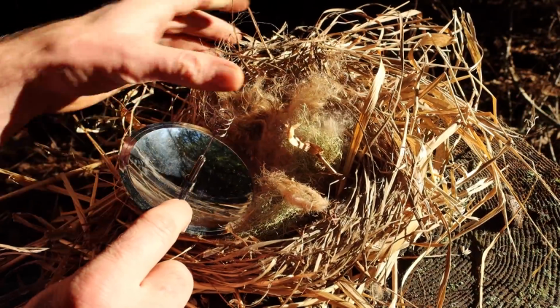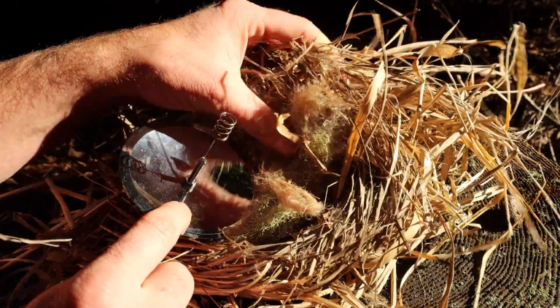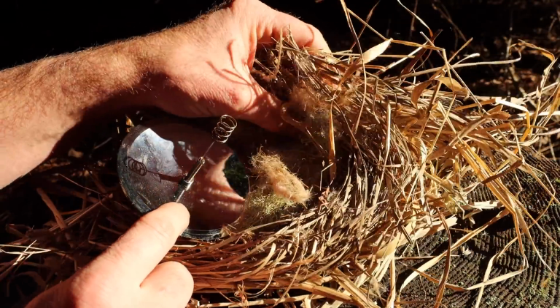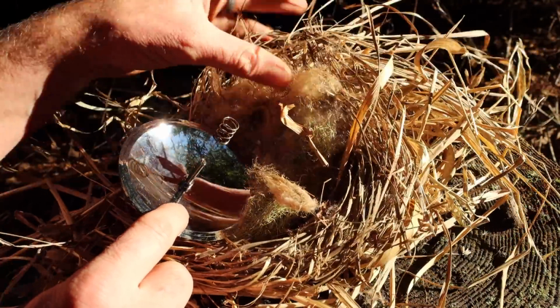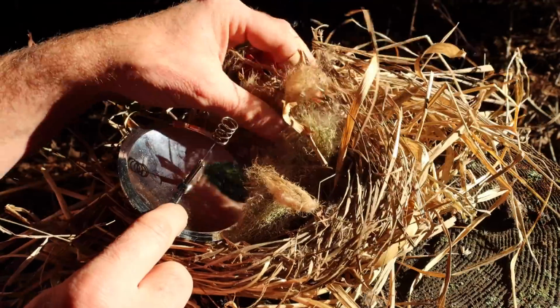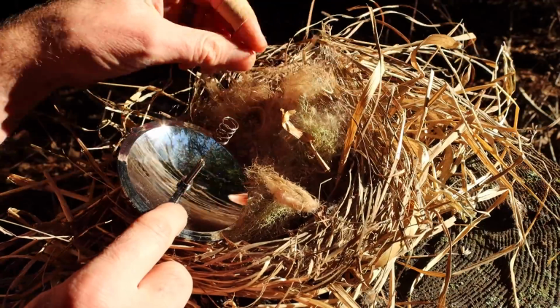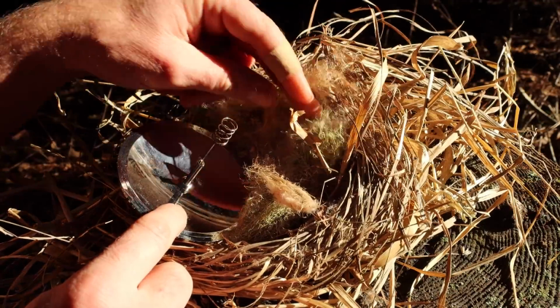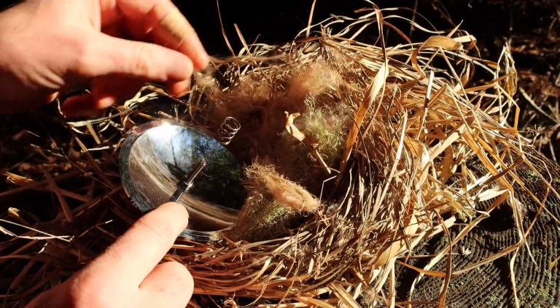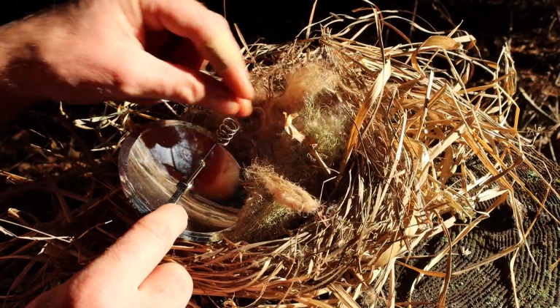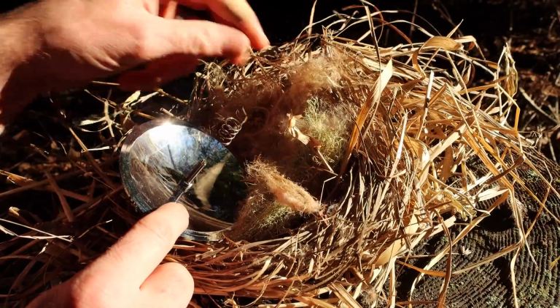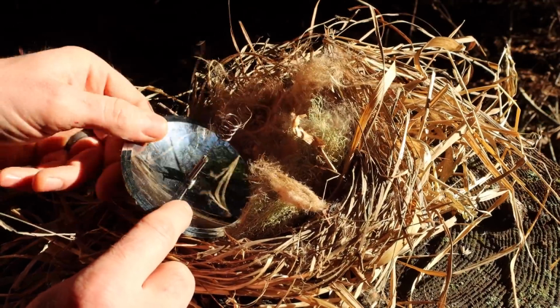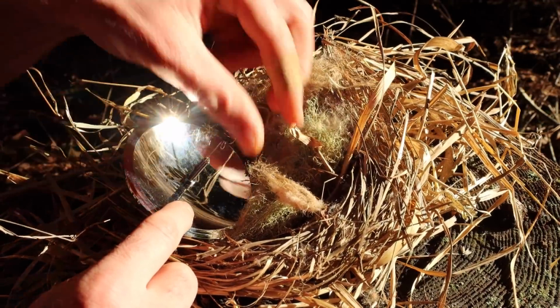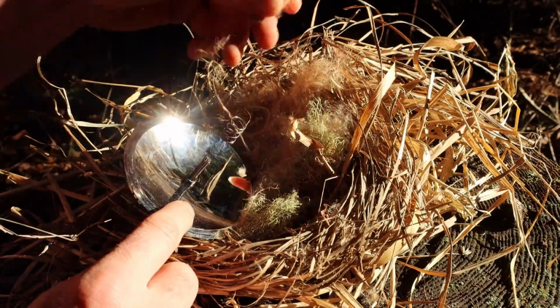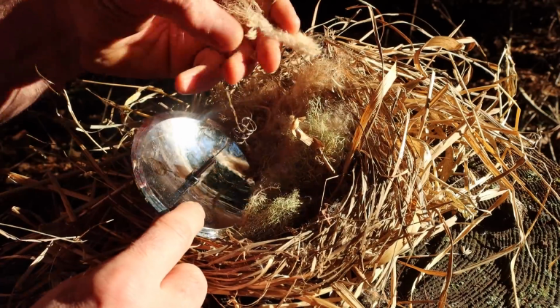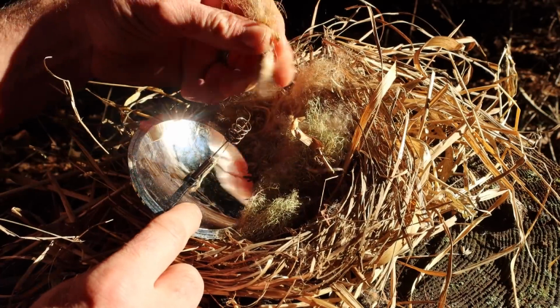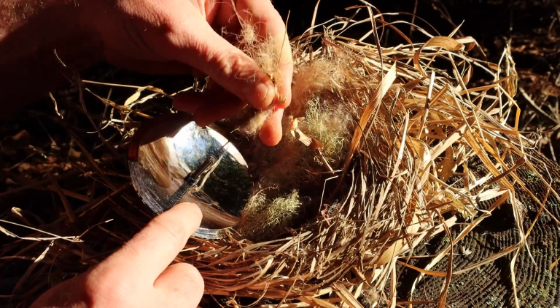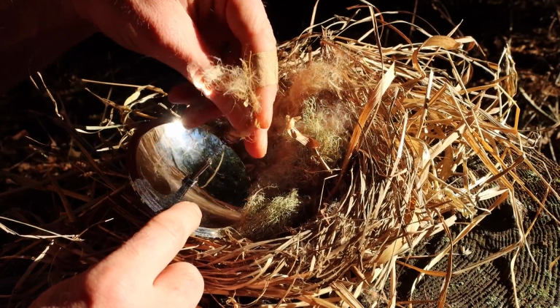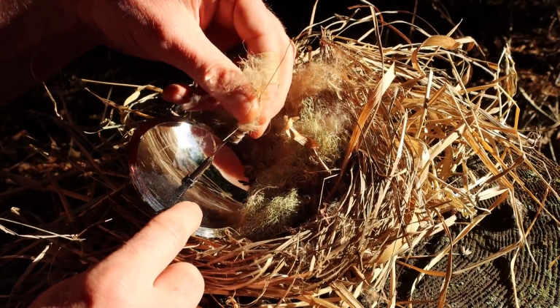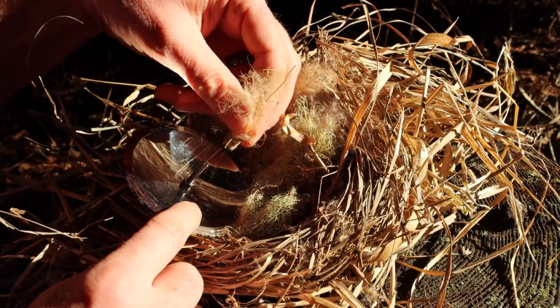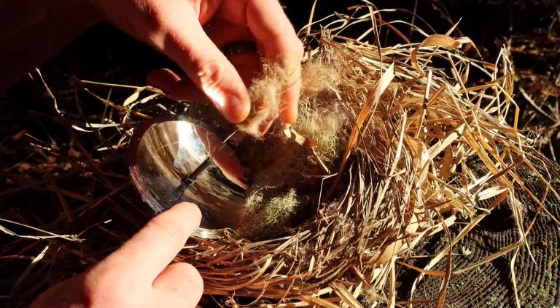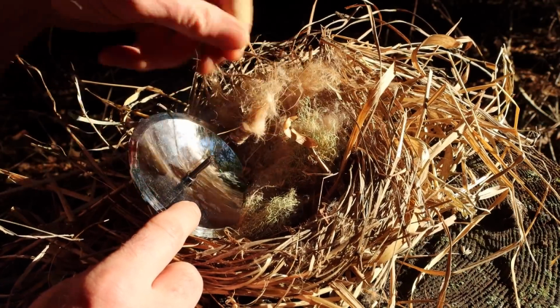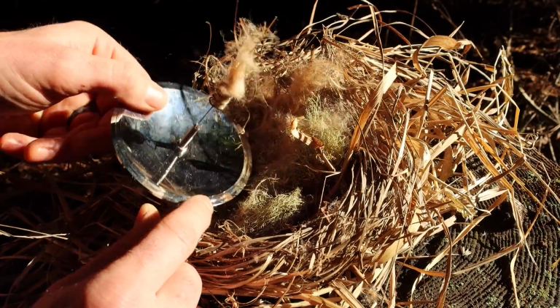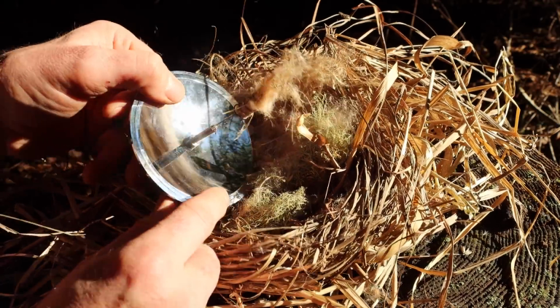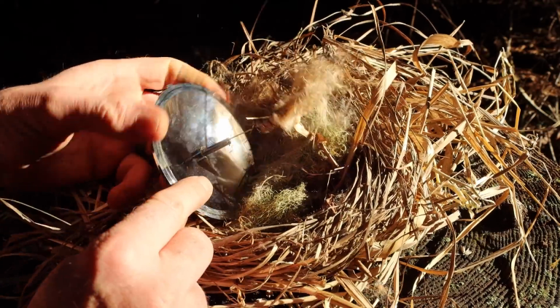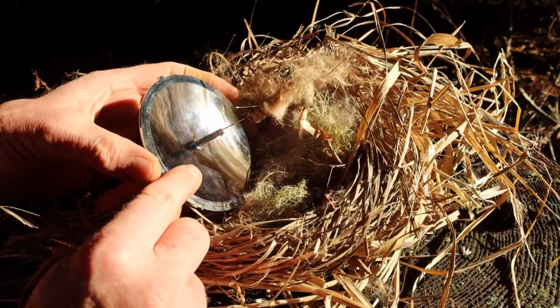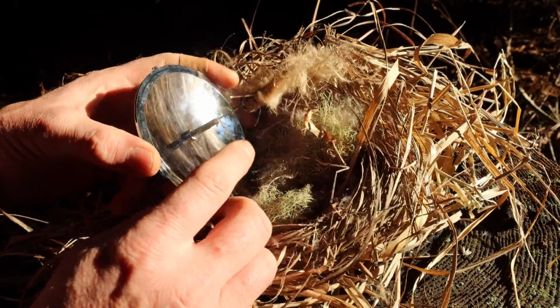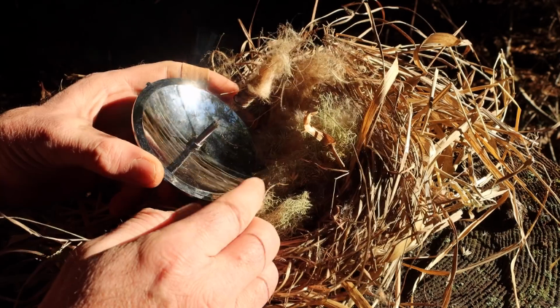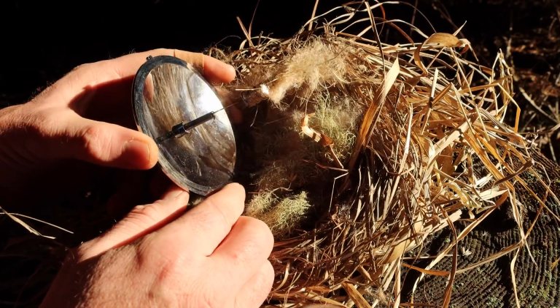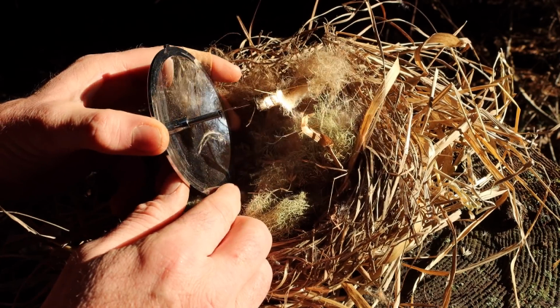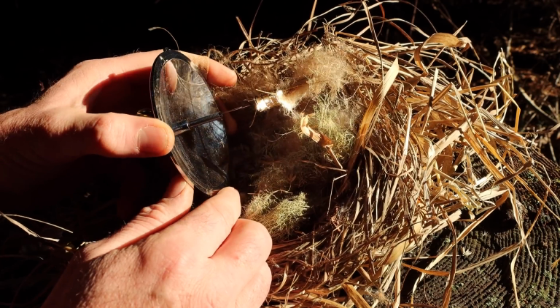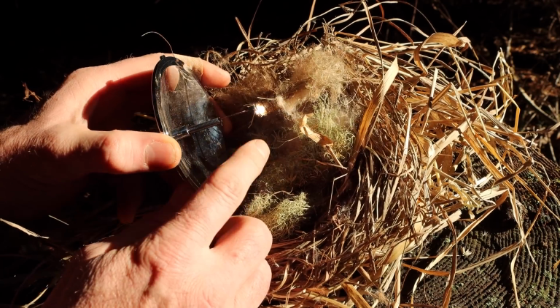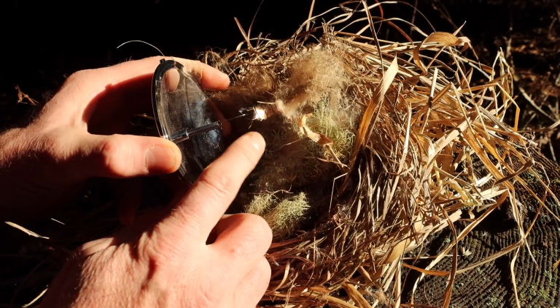I have a bunch of dry material for my tinder bundle — some dead grass, lichen, and cattail duff. This is designed for placing a cigarette in there, but I'm going to place some dead grass. Then I'm going to lift up the lens and focus the light beam right at the base.